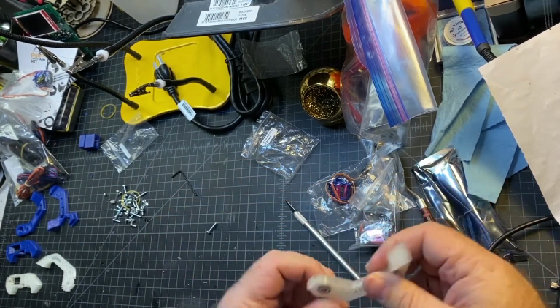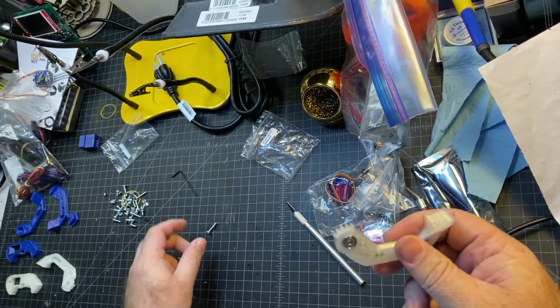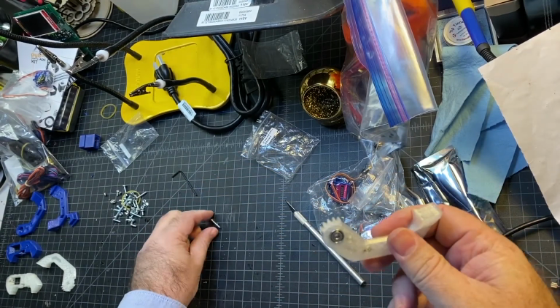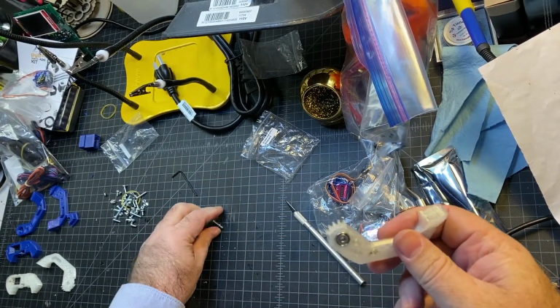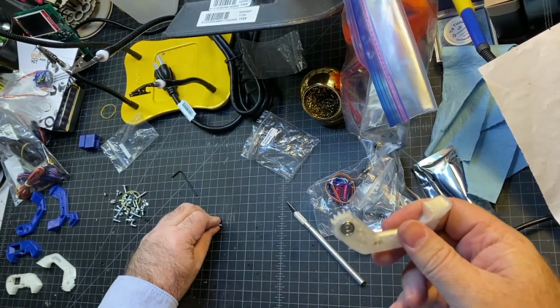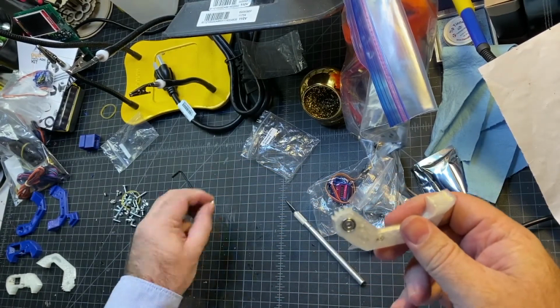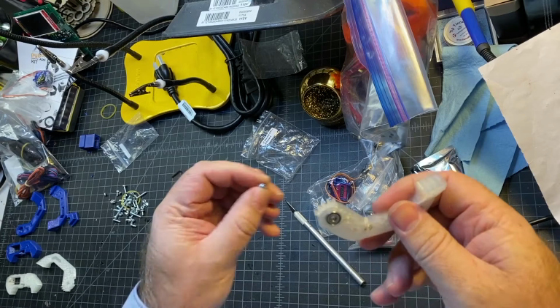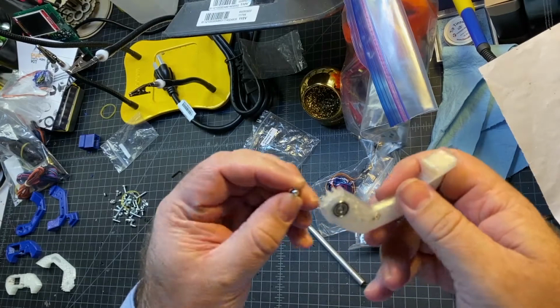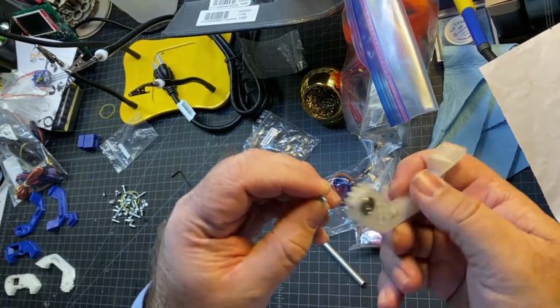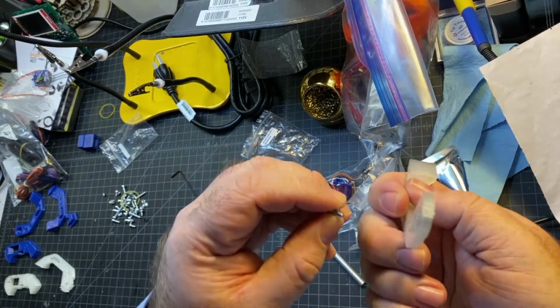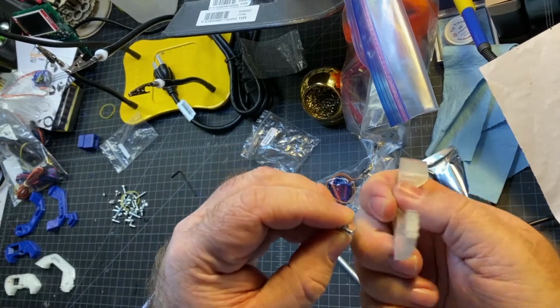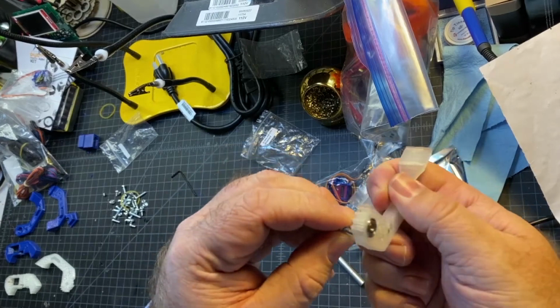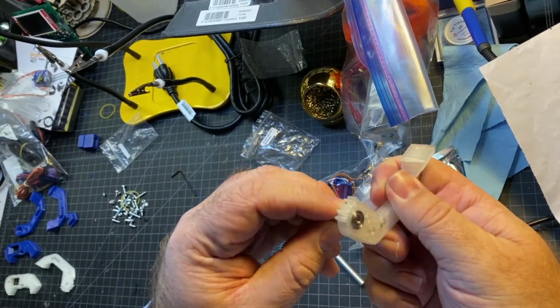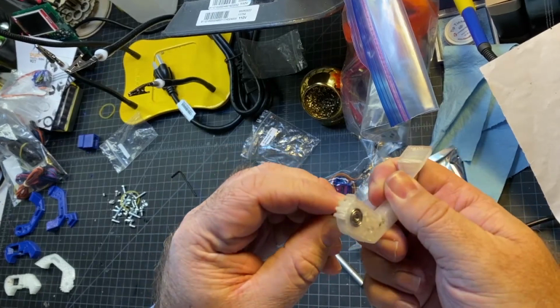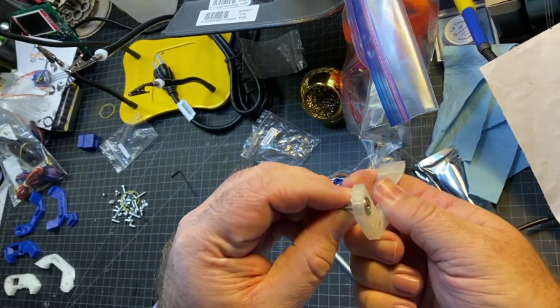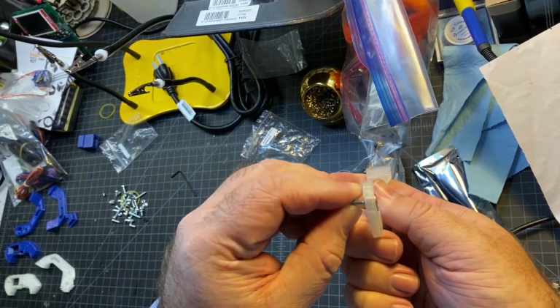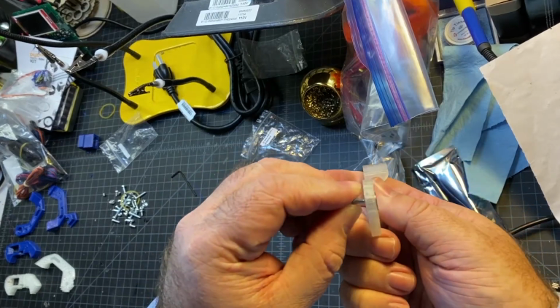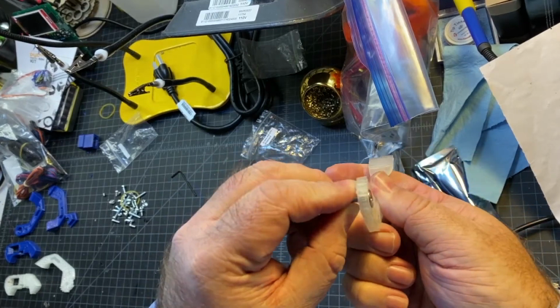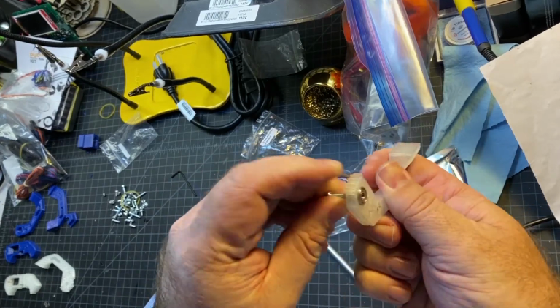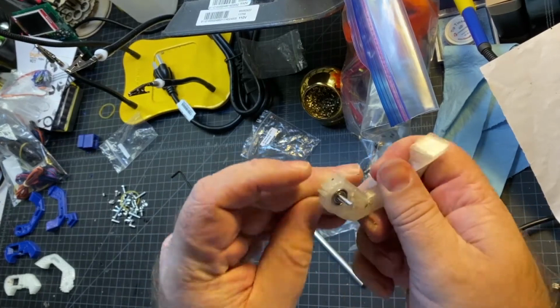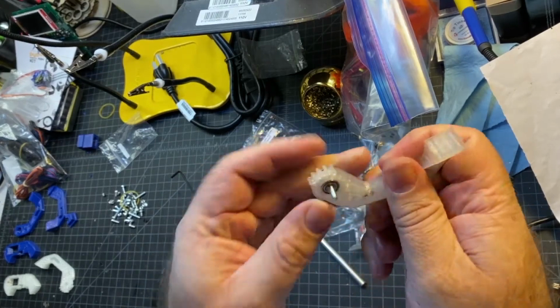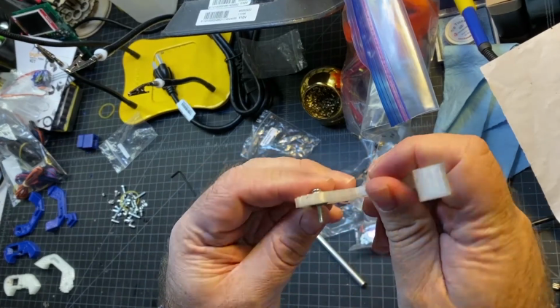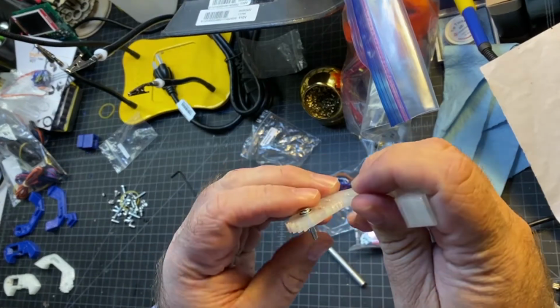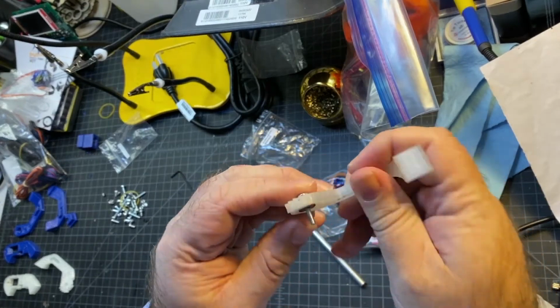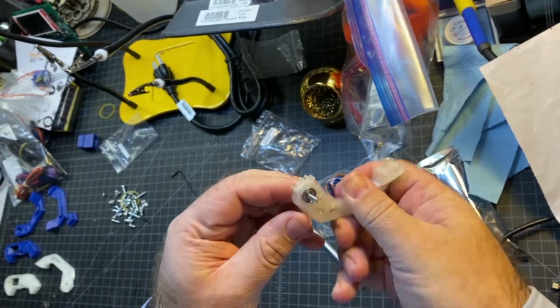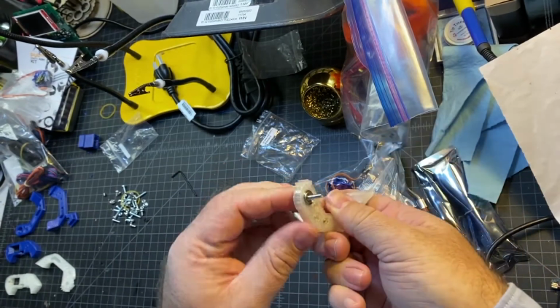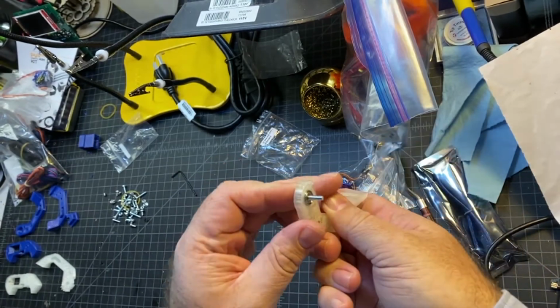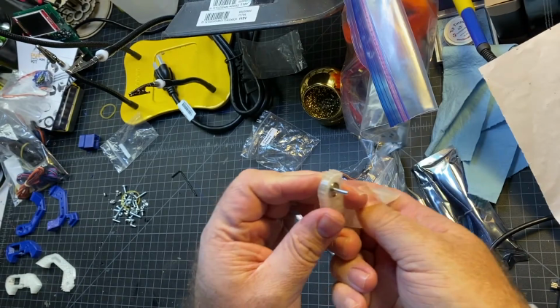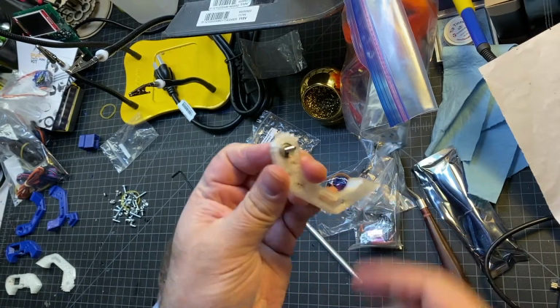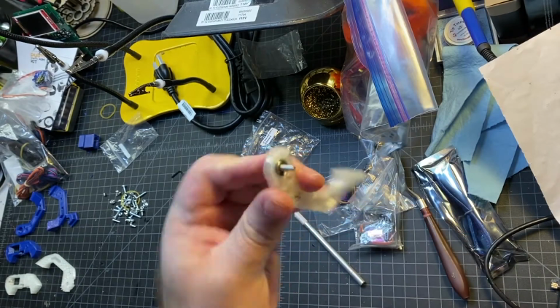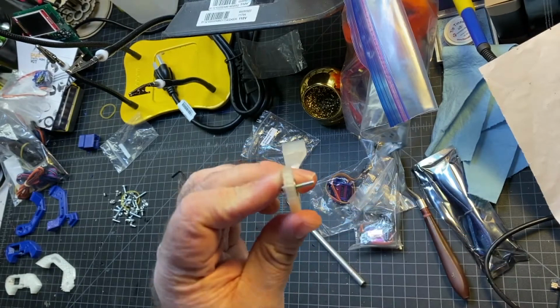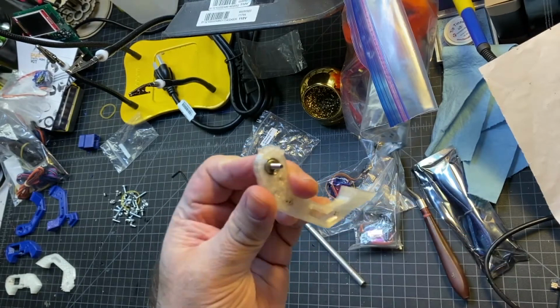Now I just have to insert the screw. So it's going to go through like this. There we go — that's how it should look.